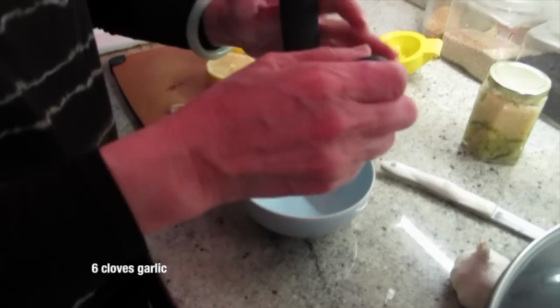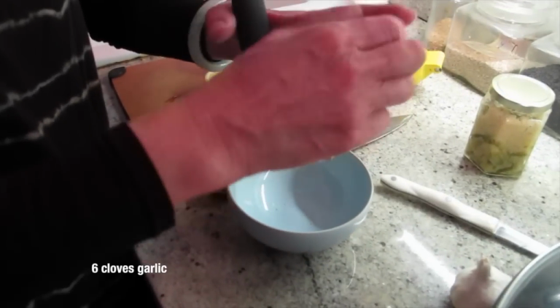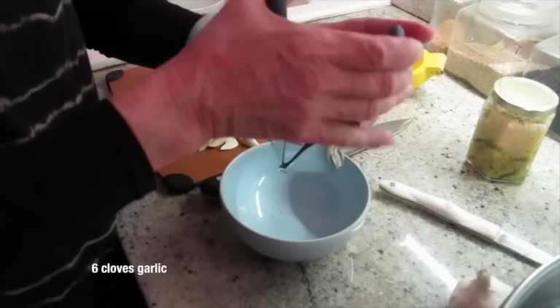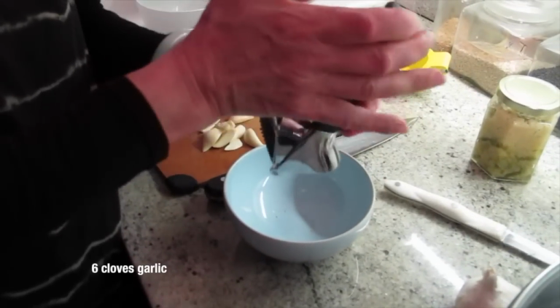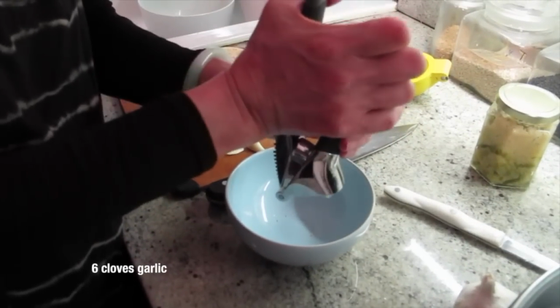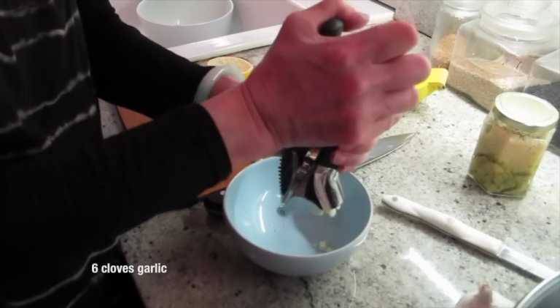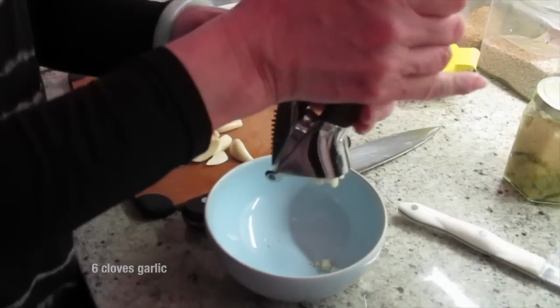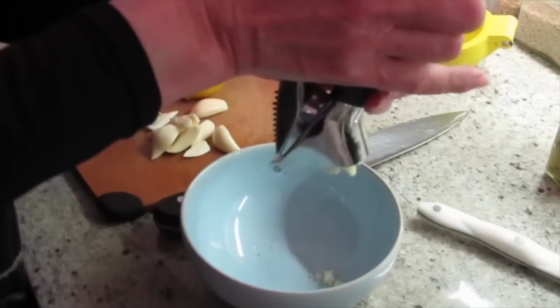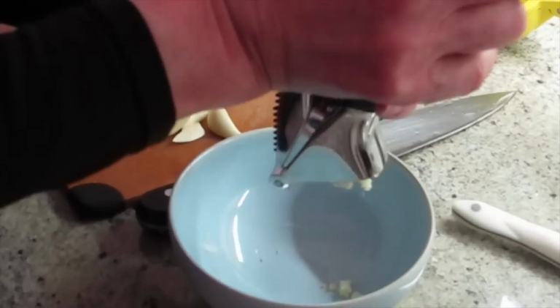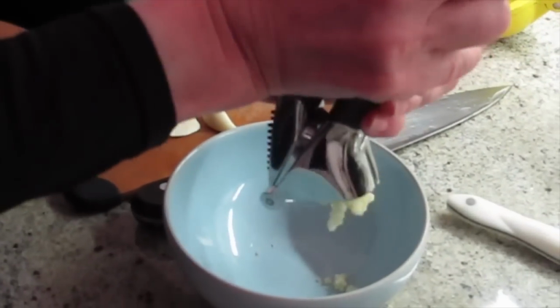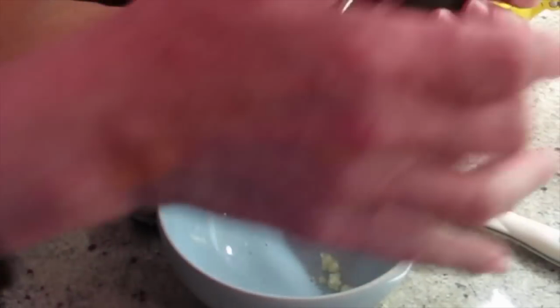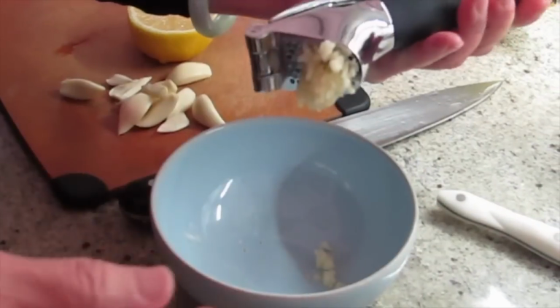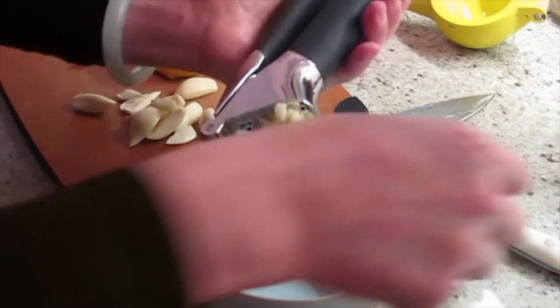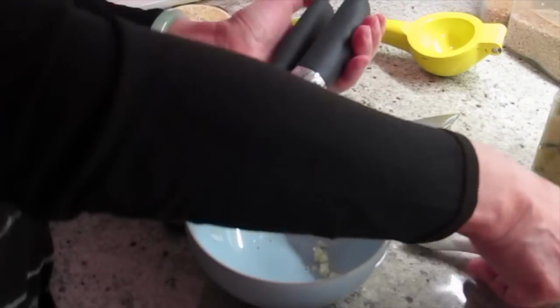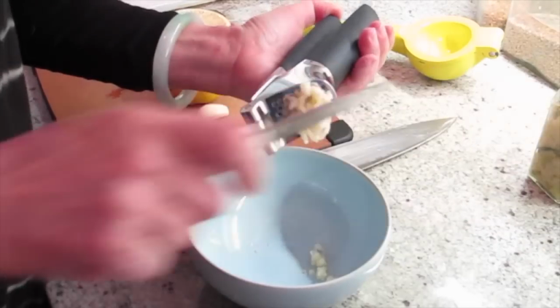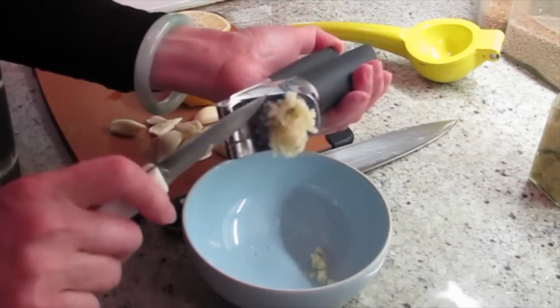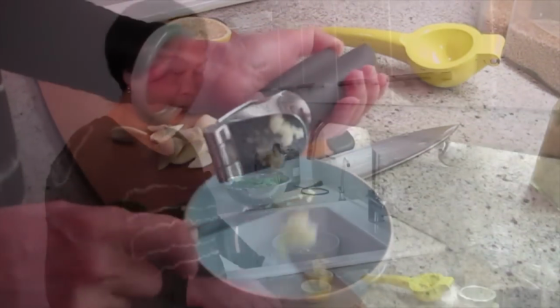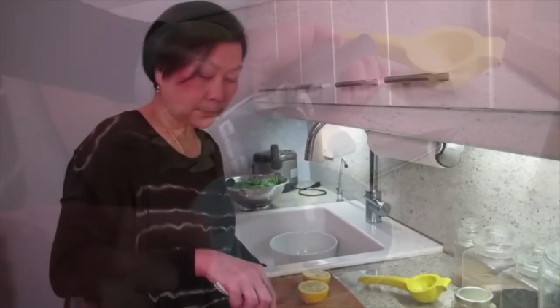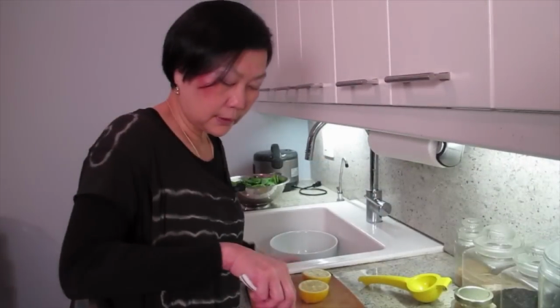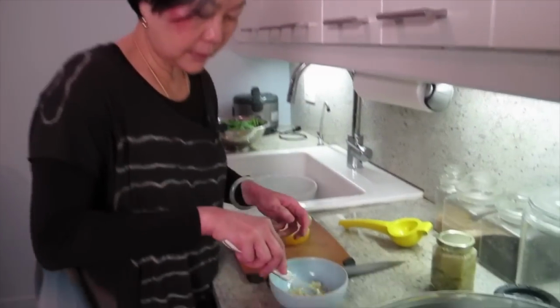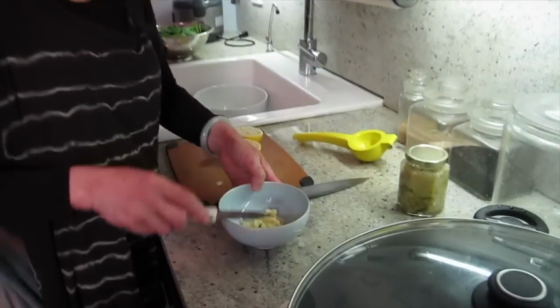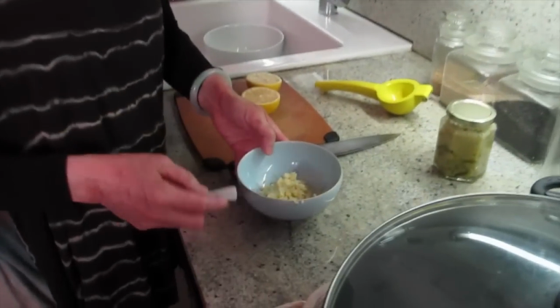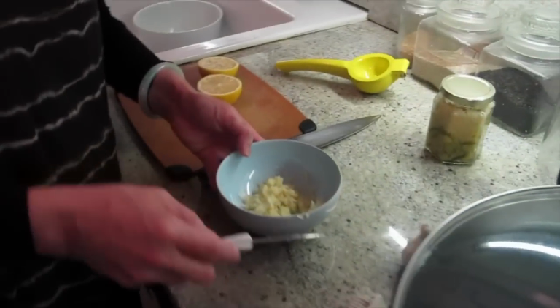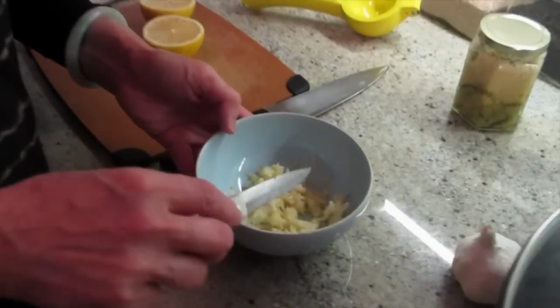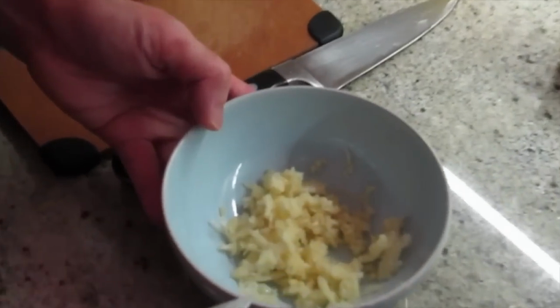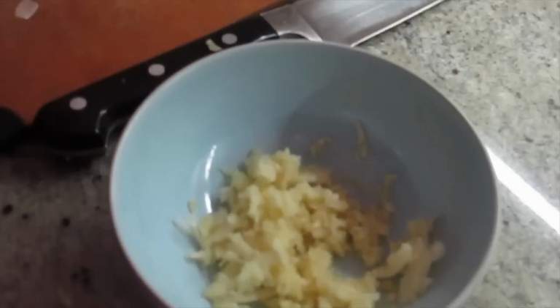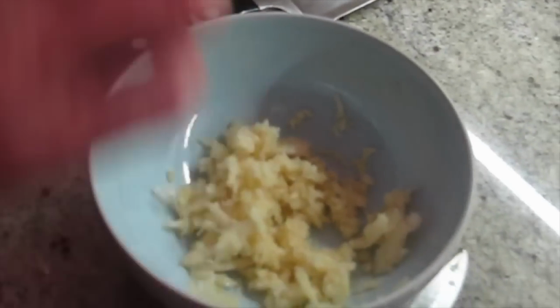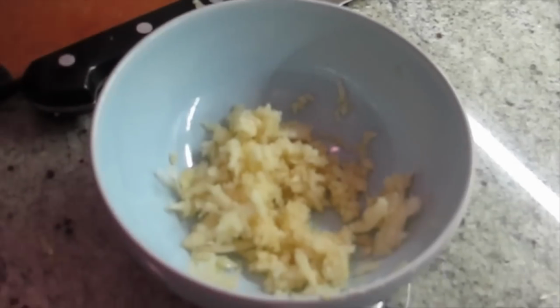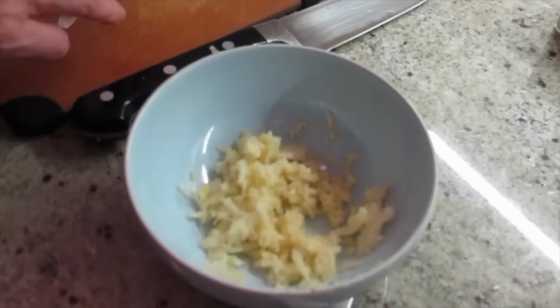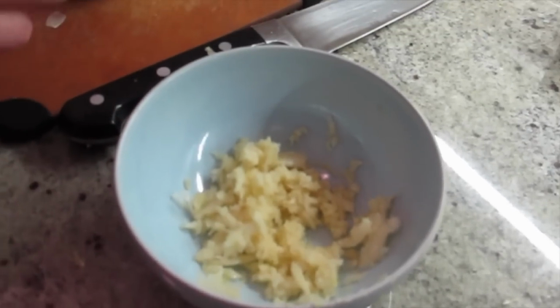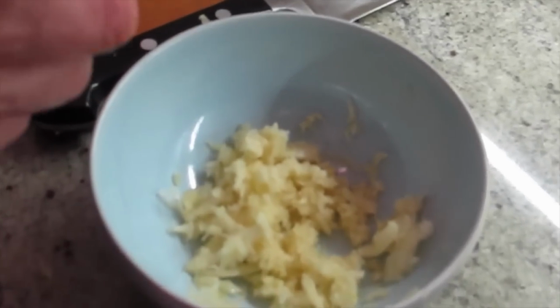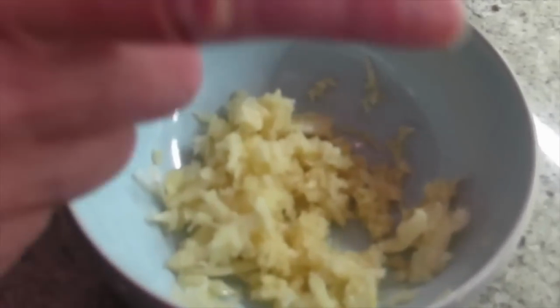Garlic — to soak it in lemon juice. I use a garlic press for all the garlic. How many garlics is that? Six cloves.